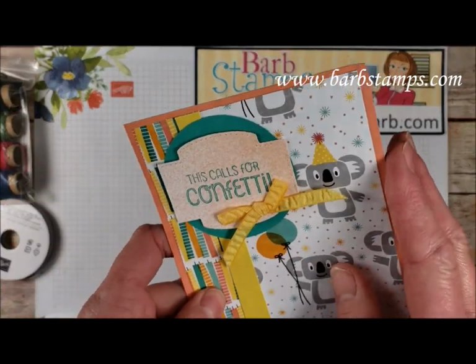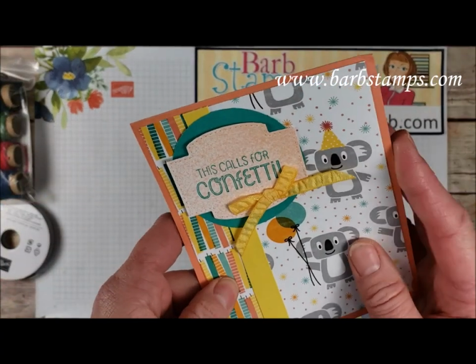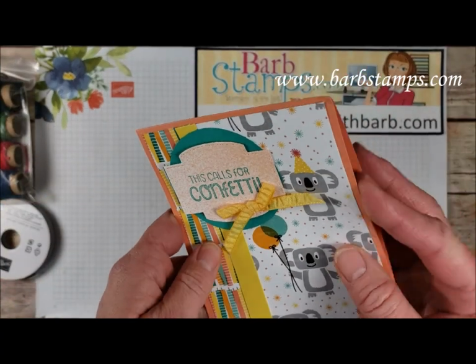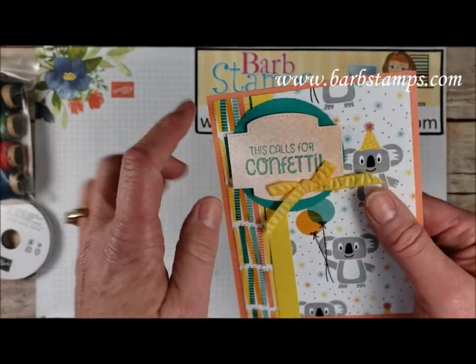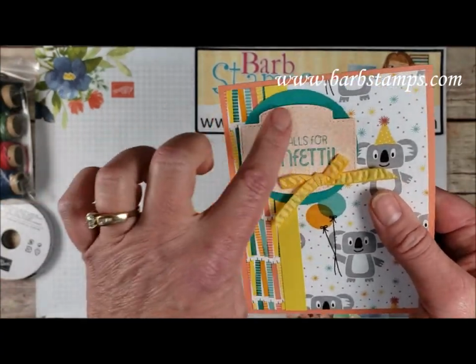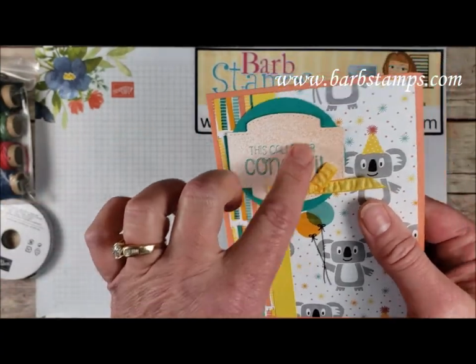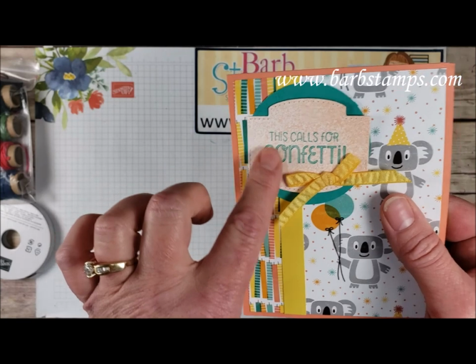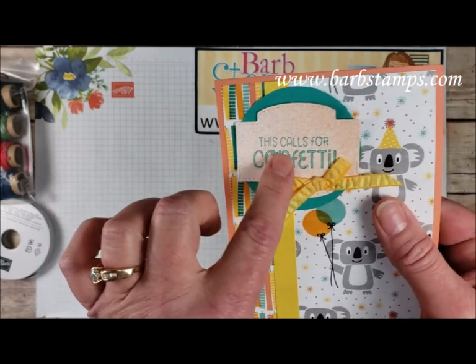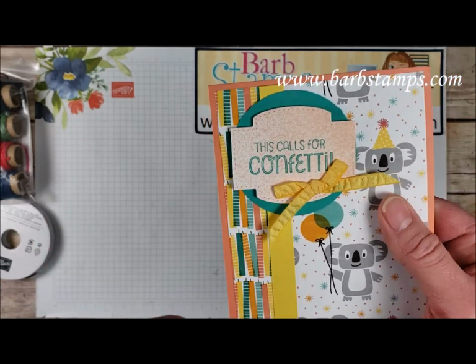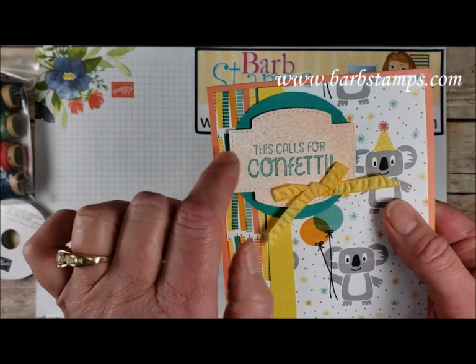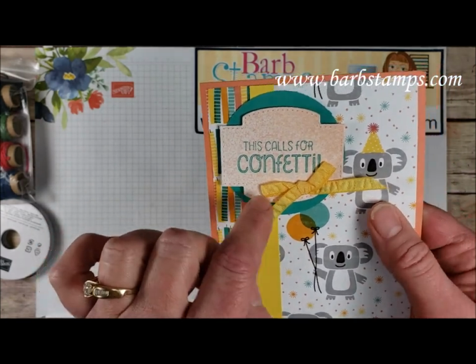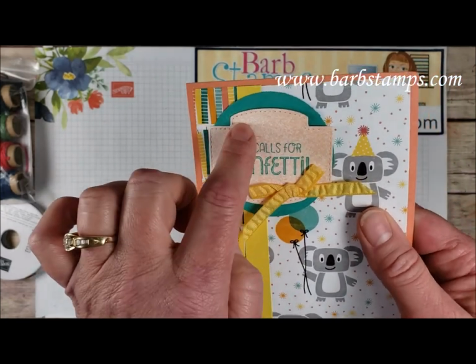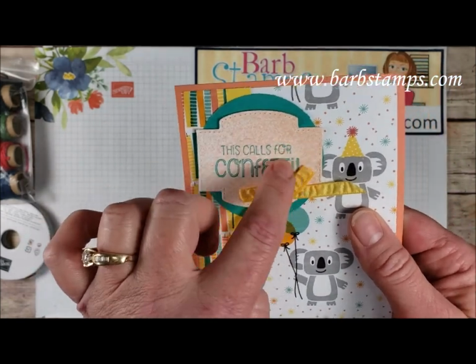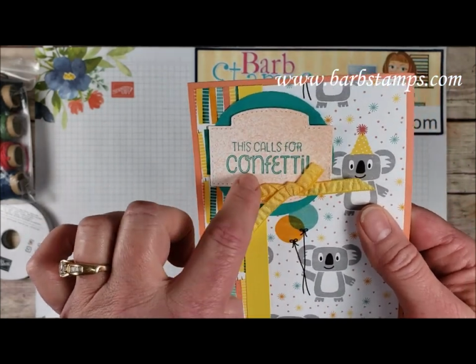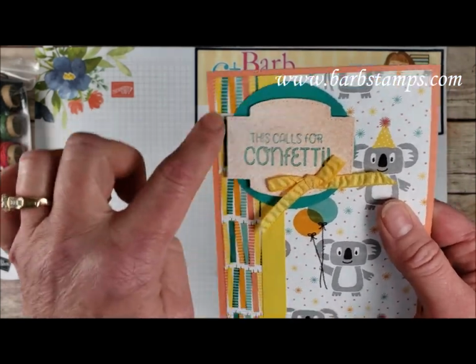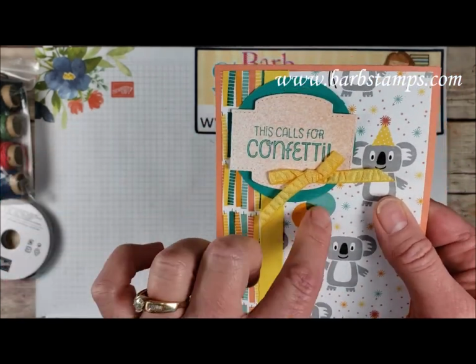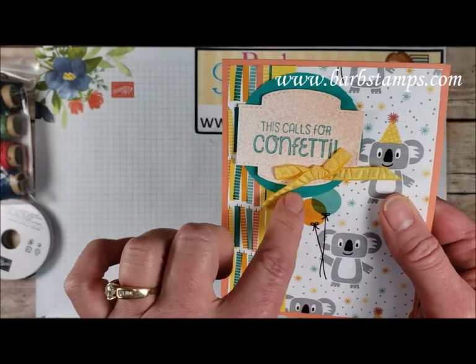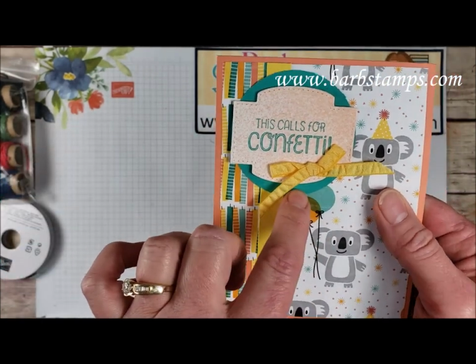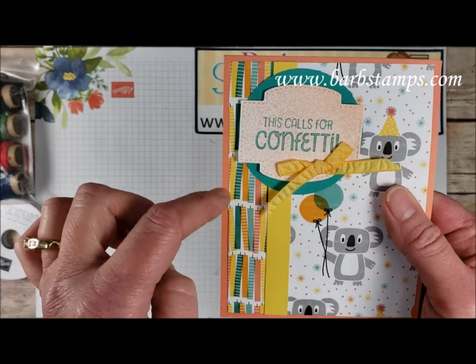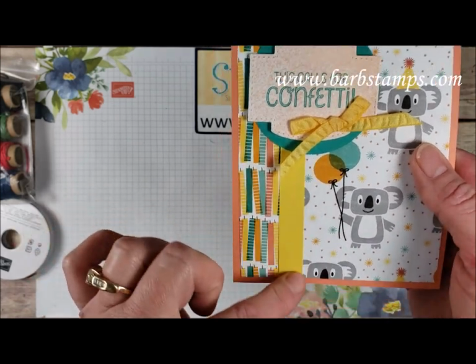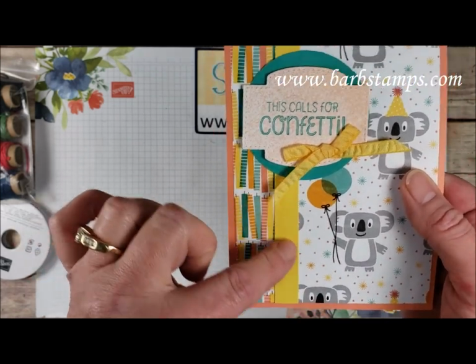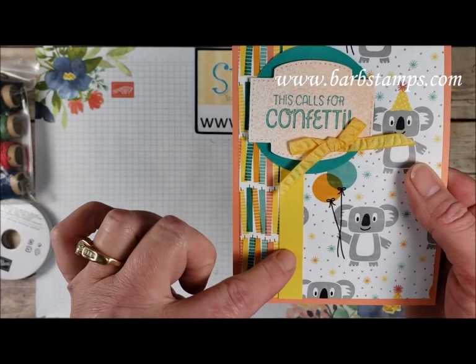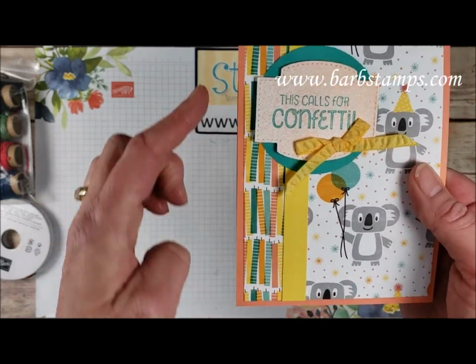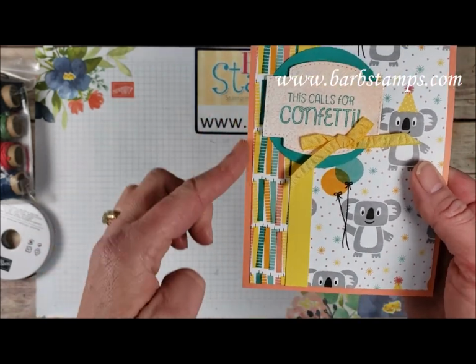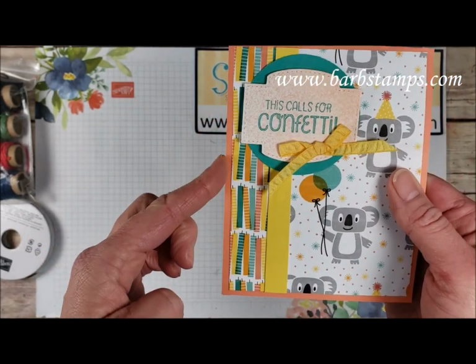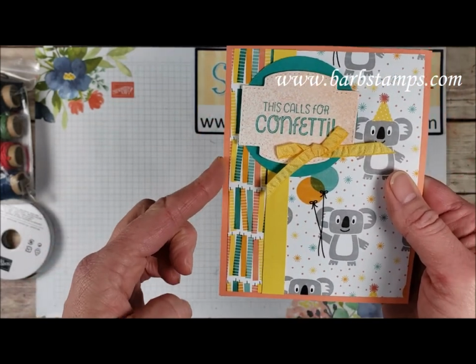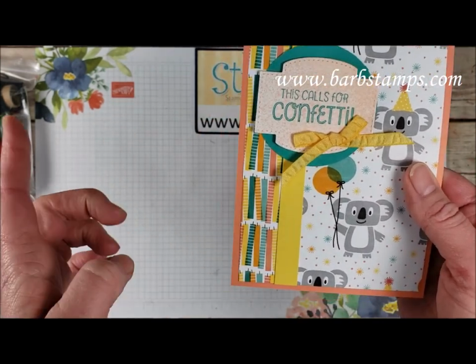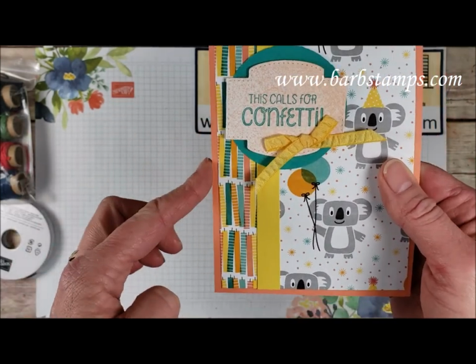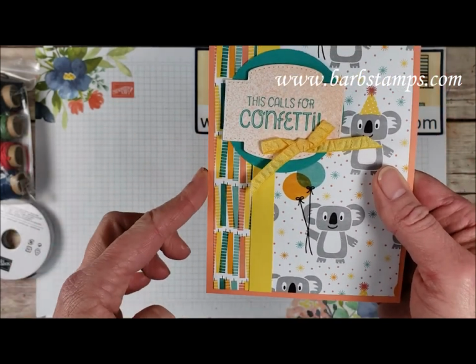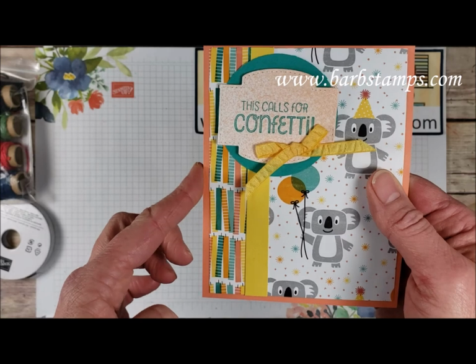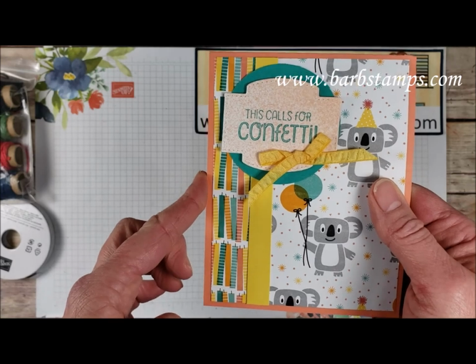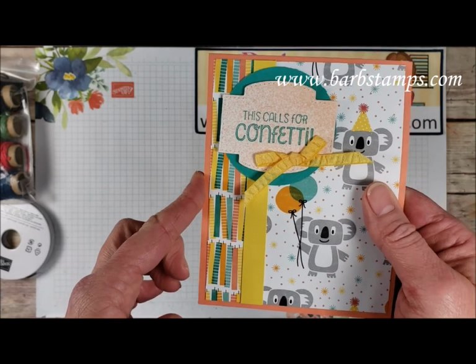We've got this one here where we've got some splatter spritzing done on this sweetly stitched label. Then we have a large circle, a strip of Daffodil Delight. The card base is Grapefruit Grove, which is one of our retiring in colors this year.